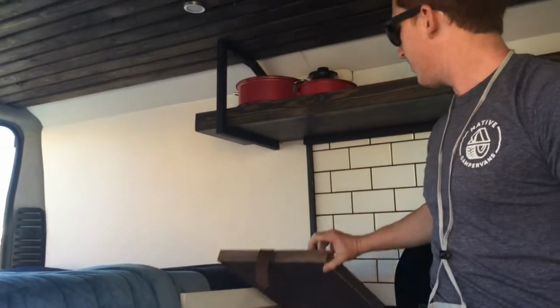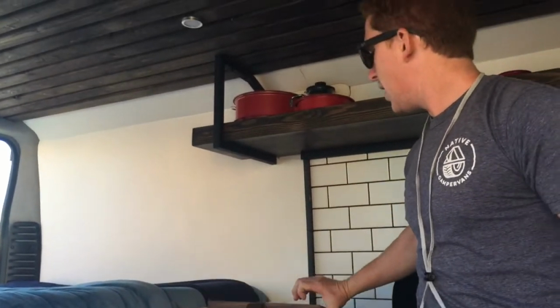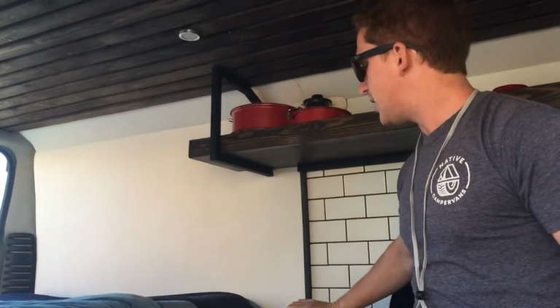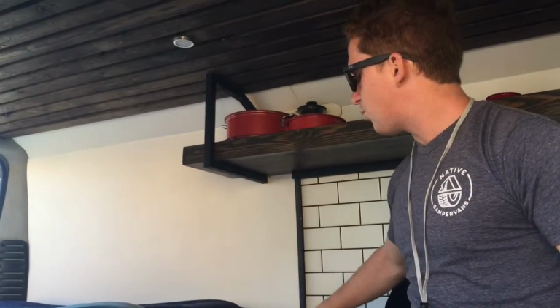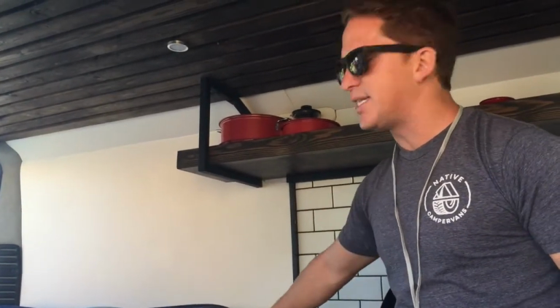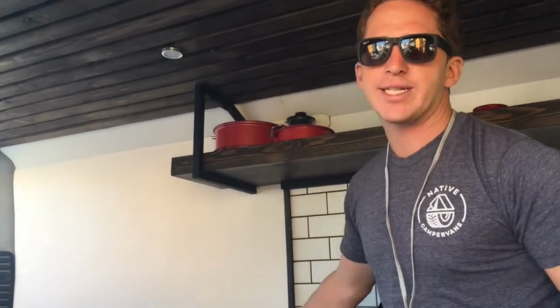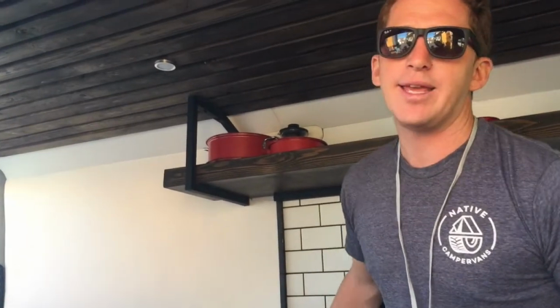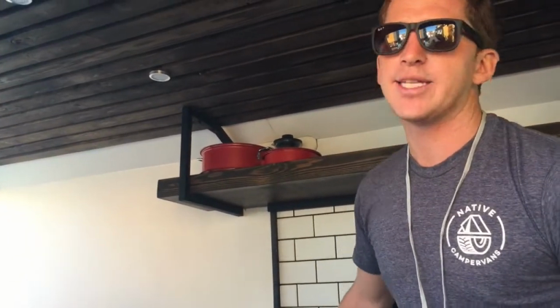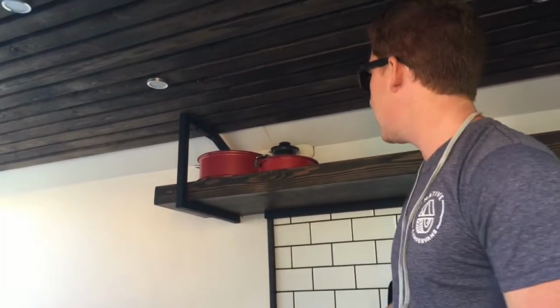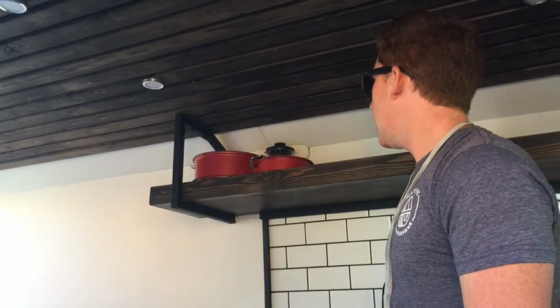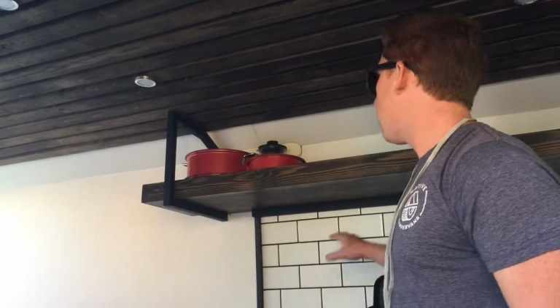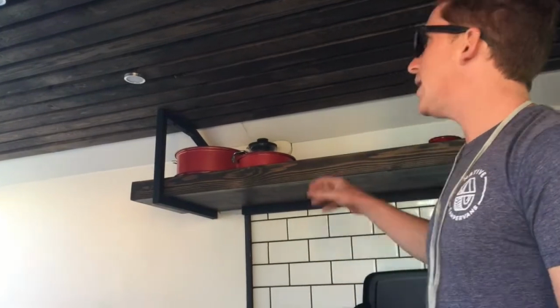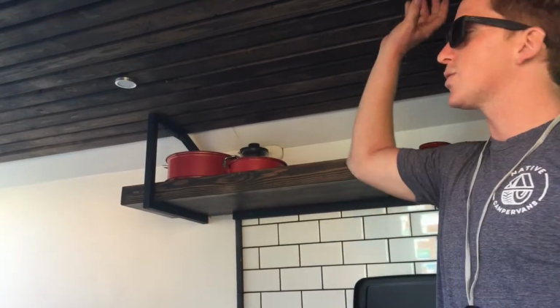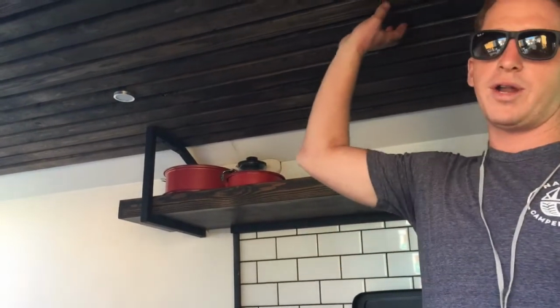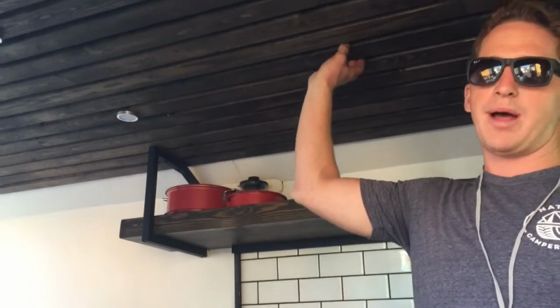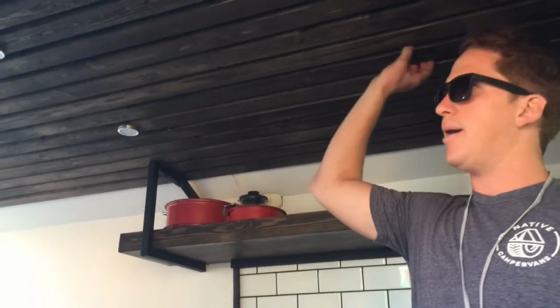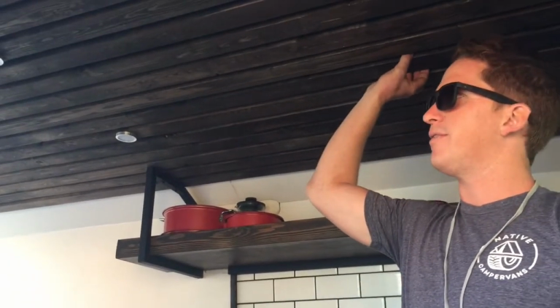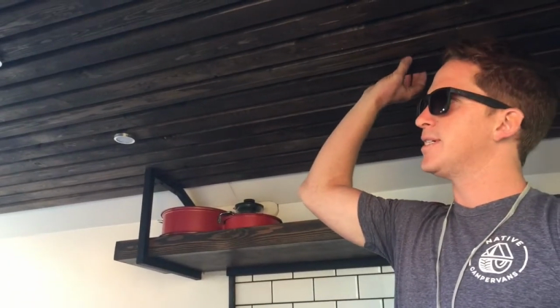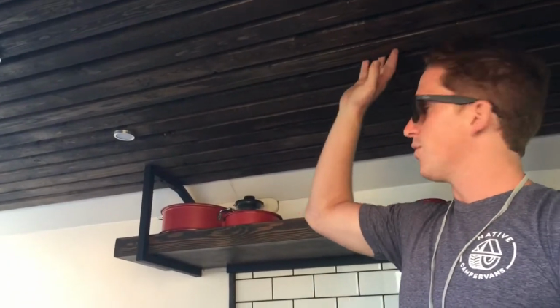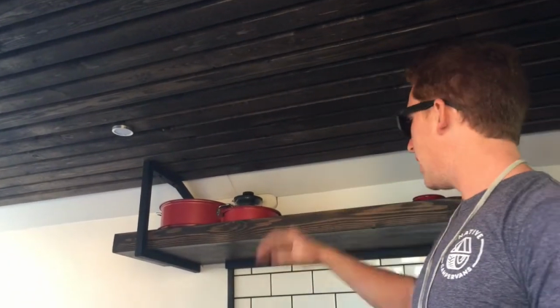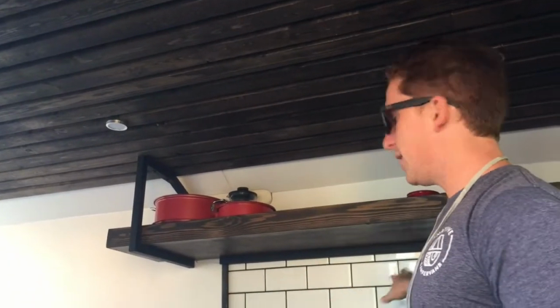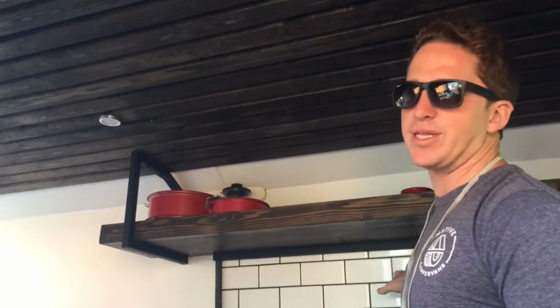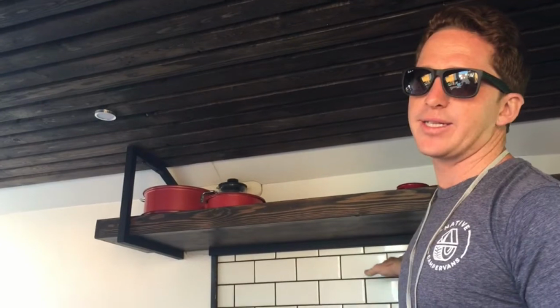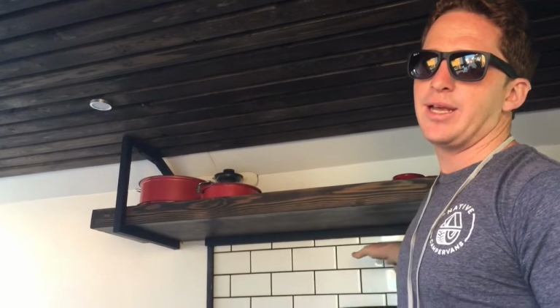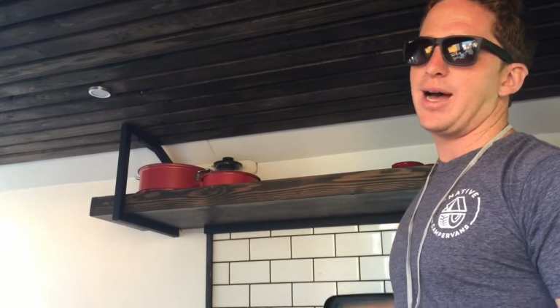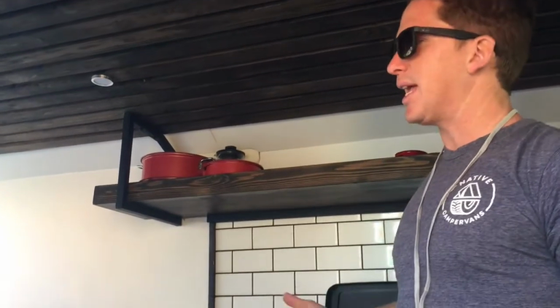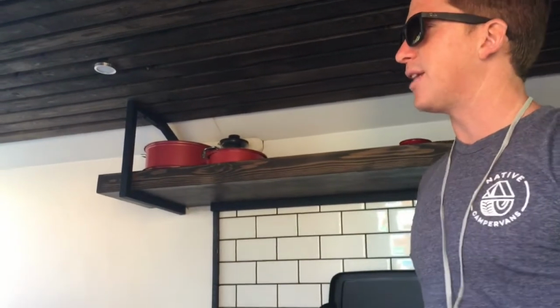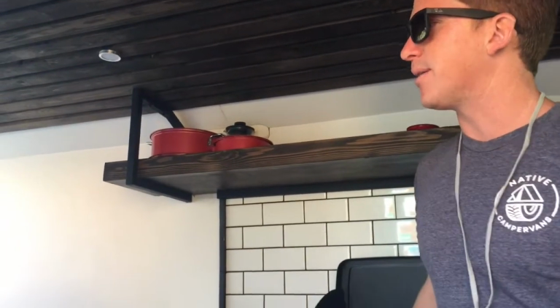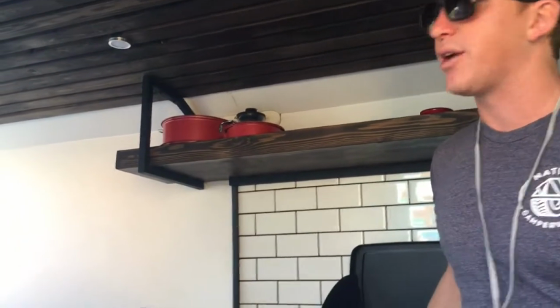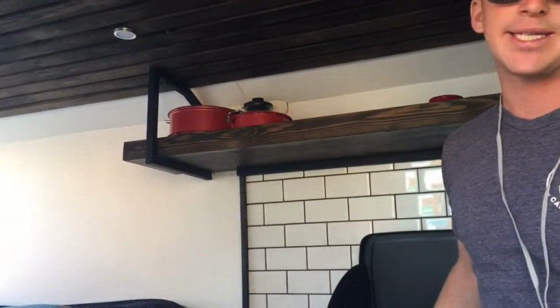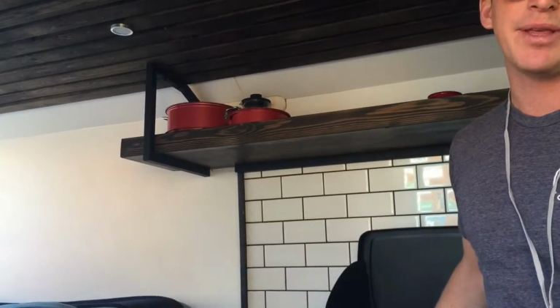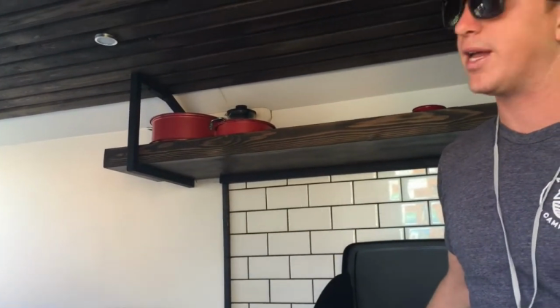As you can see, each van is different aesthetically. This one is all white, with walnut roofing and subway tiles. It's just kind of fun to play around with aesthetics and be a little creative.